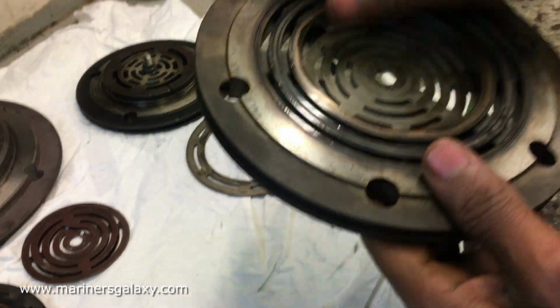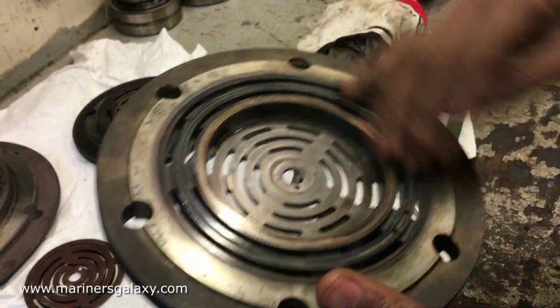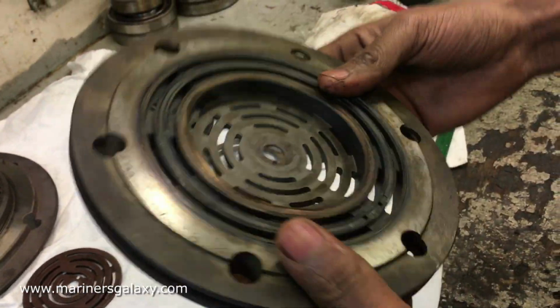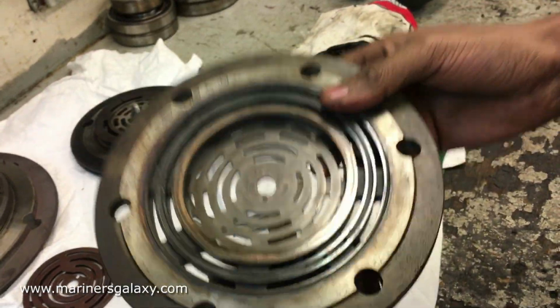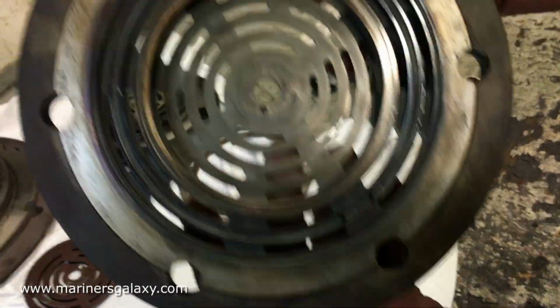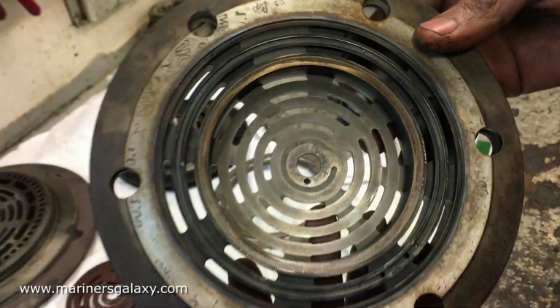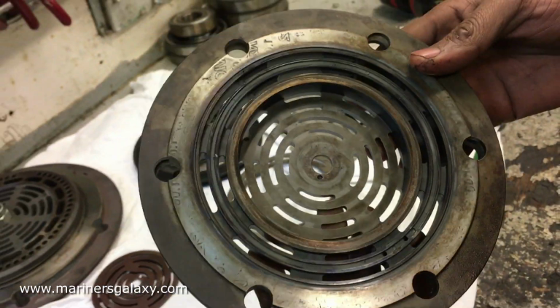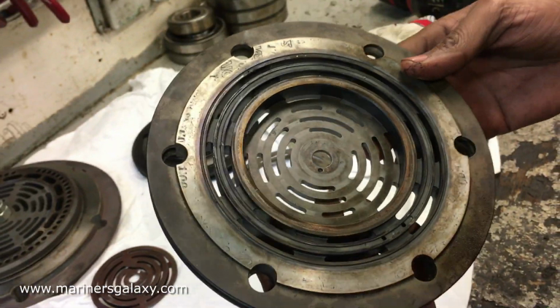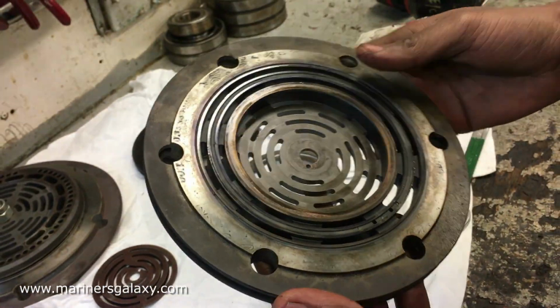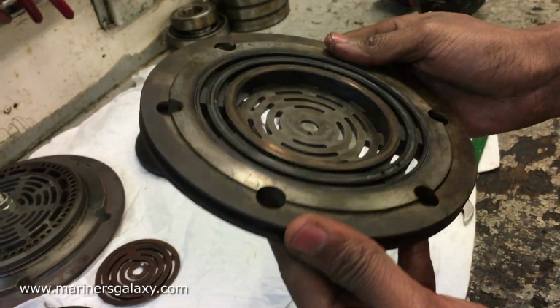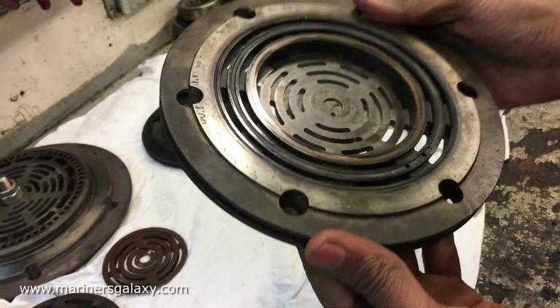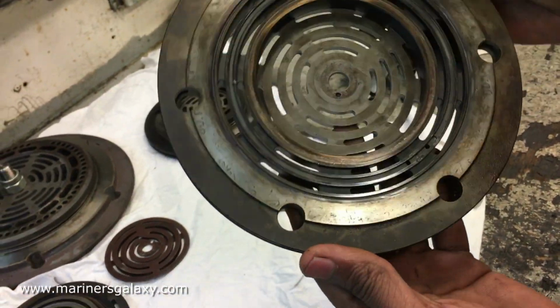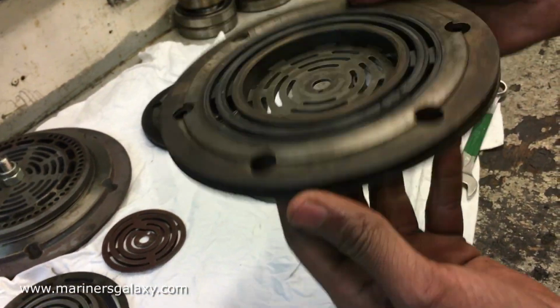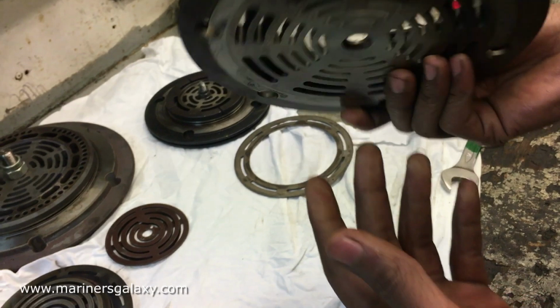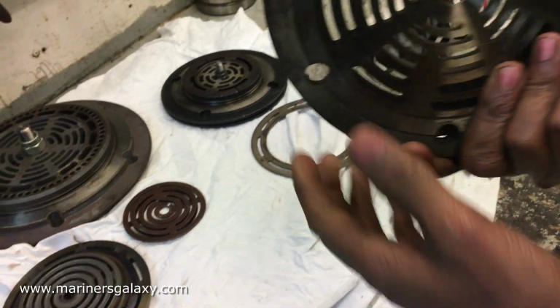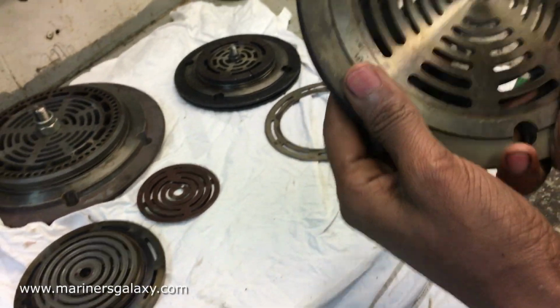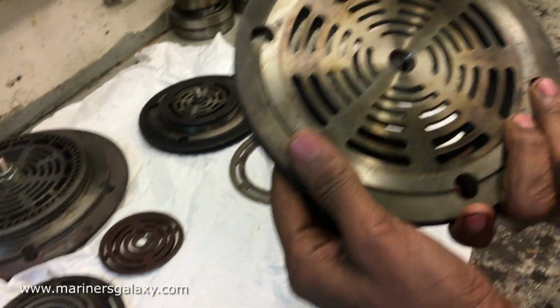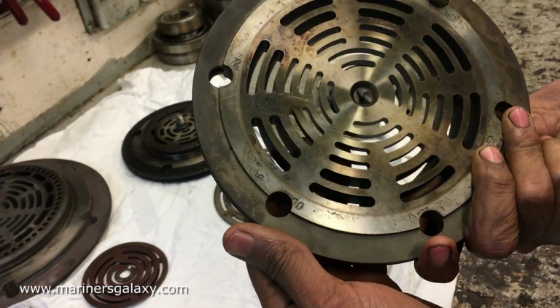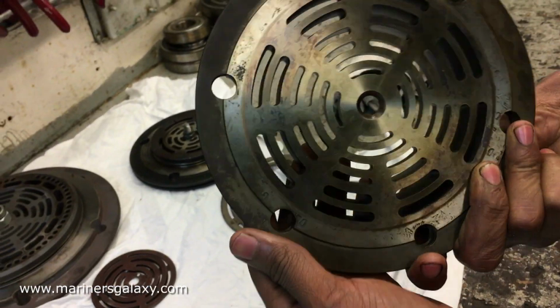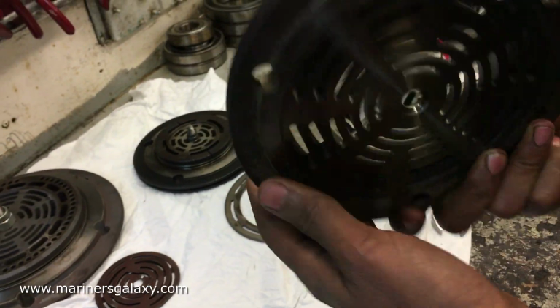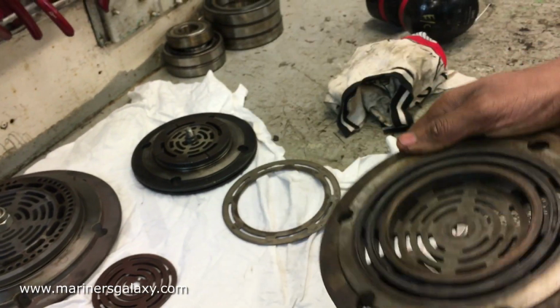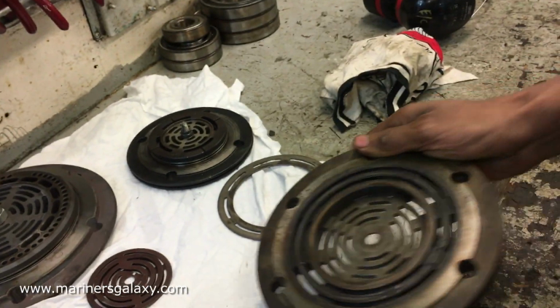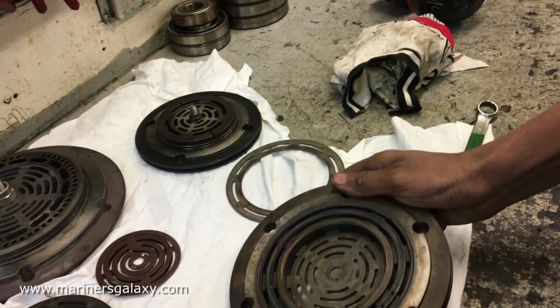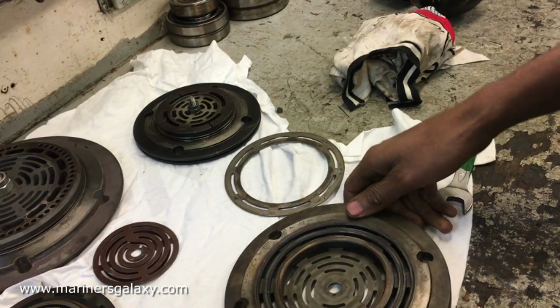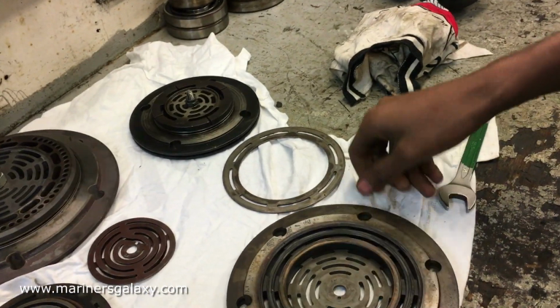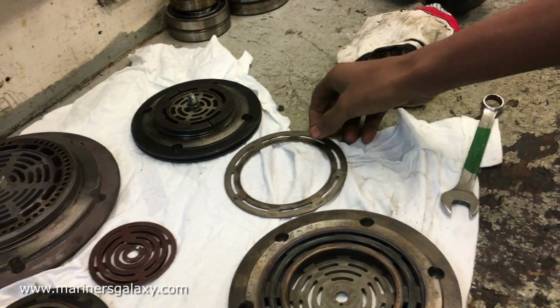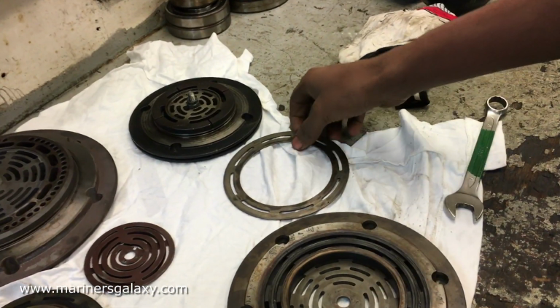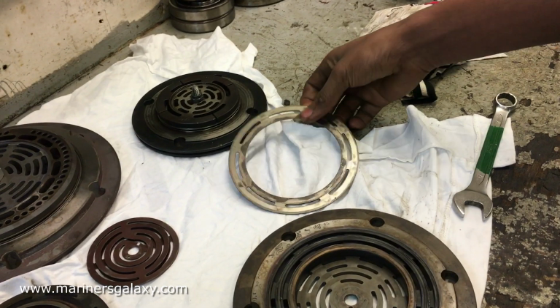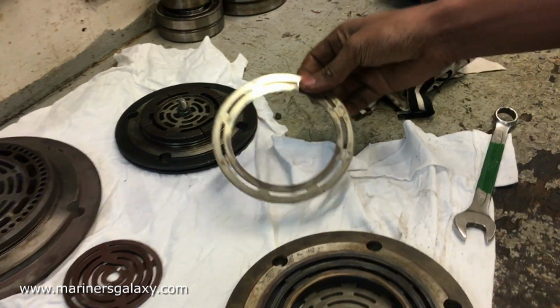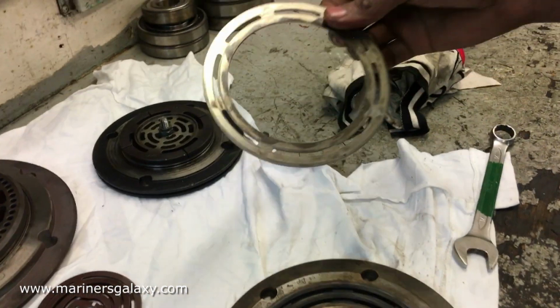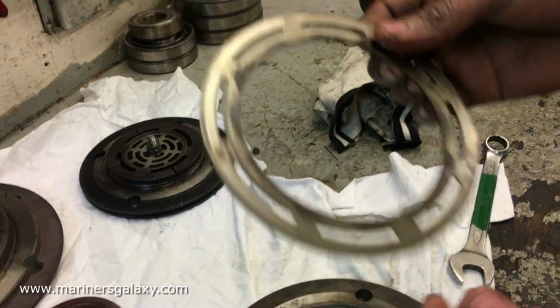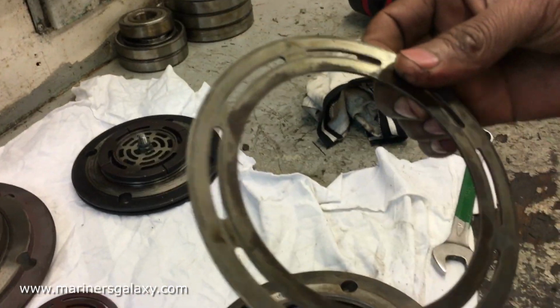There is a little bit of carbon which can be cleaned easily, but there is no significant damage to any of the parts inside. So I think we can box it back up, but before that we will look at the parts in detail.